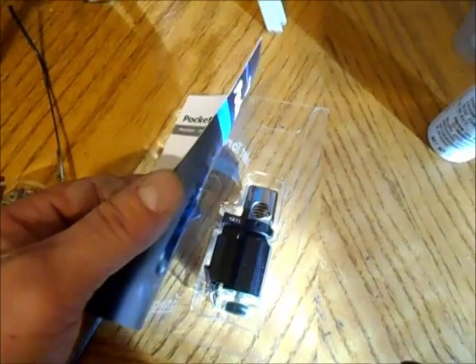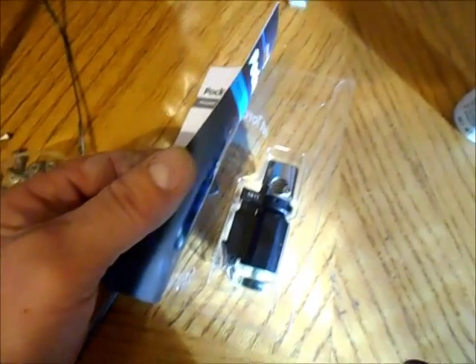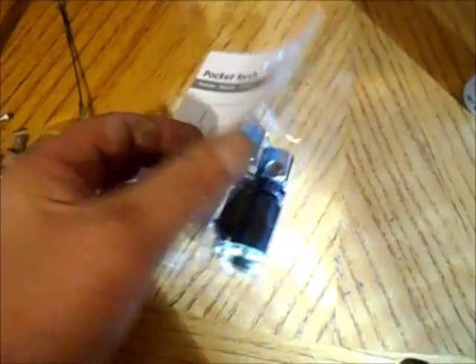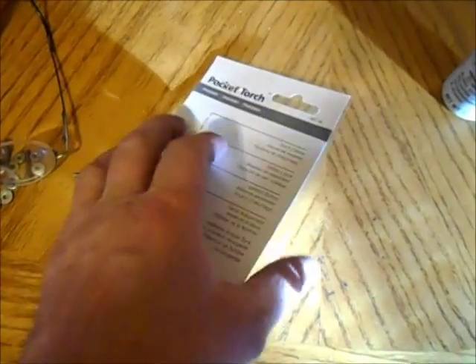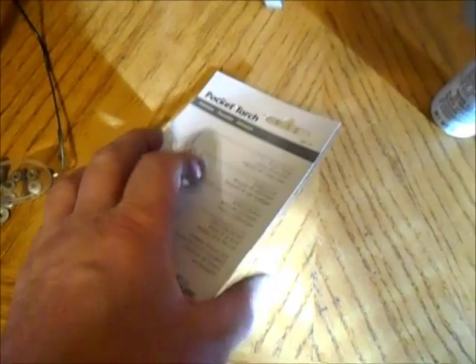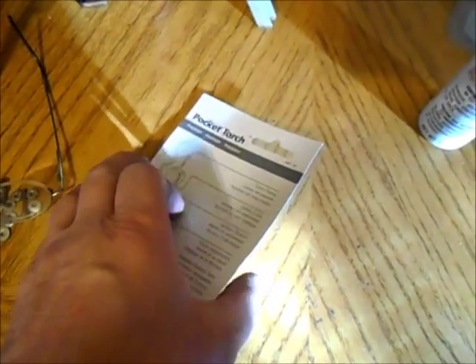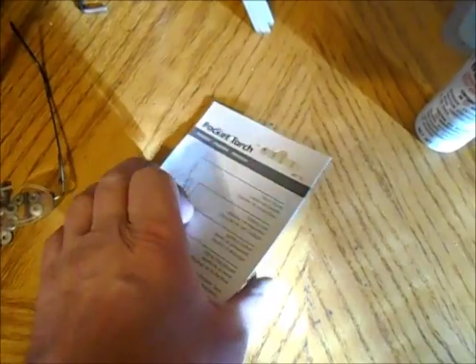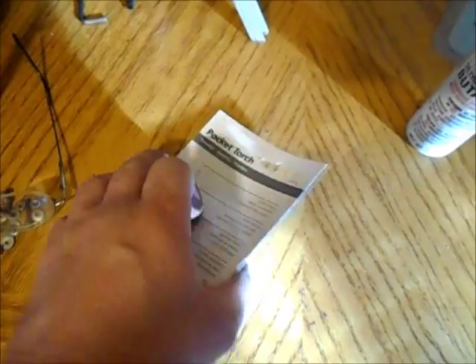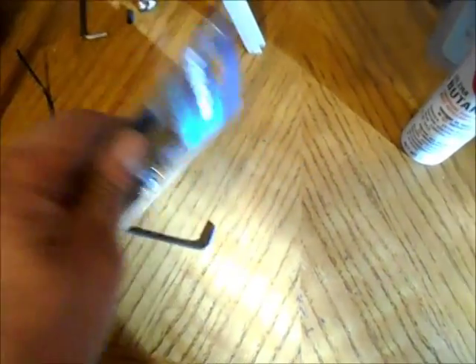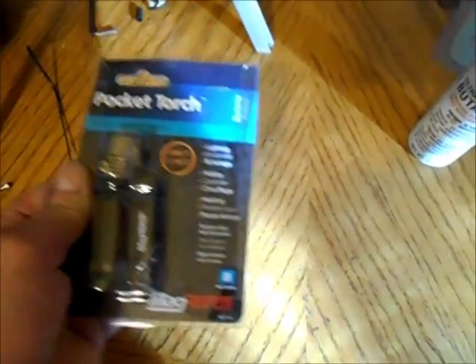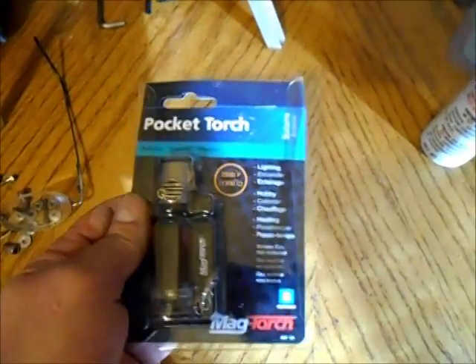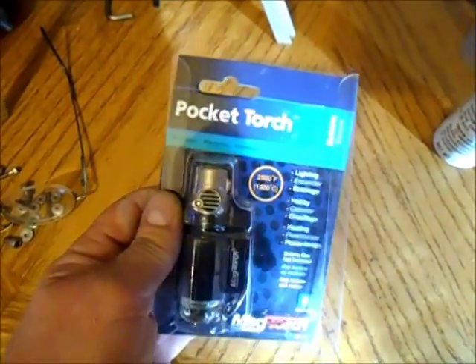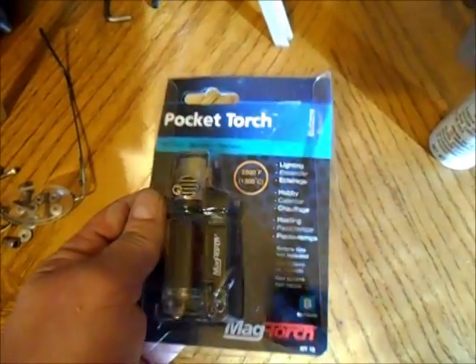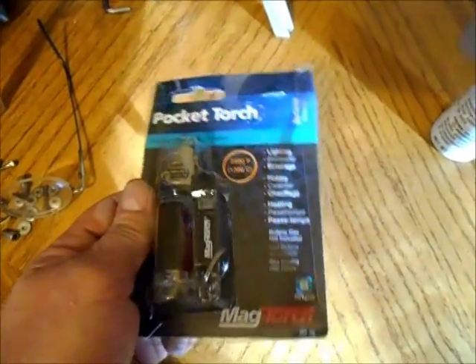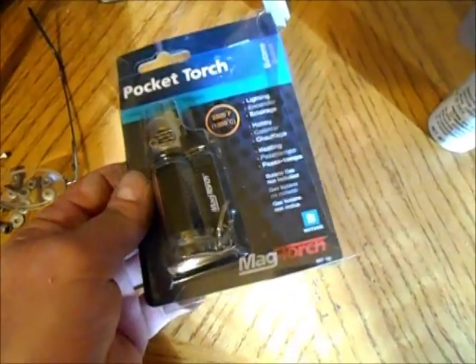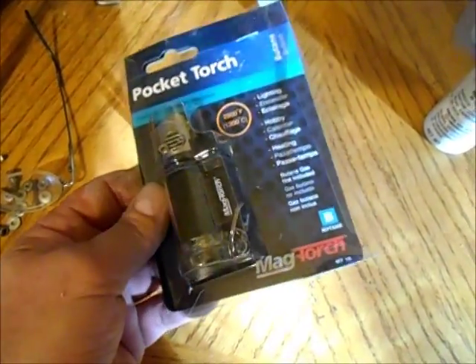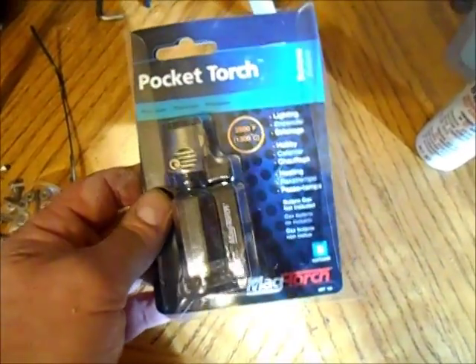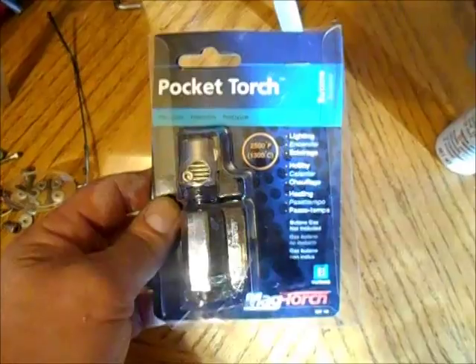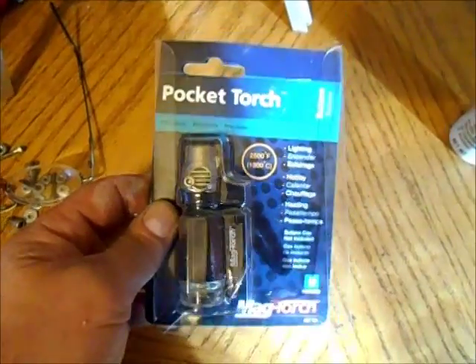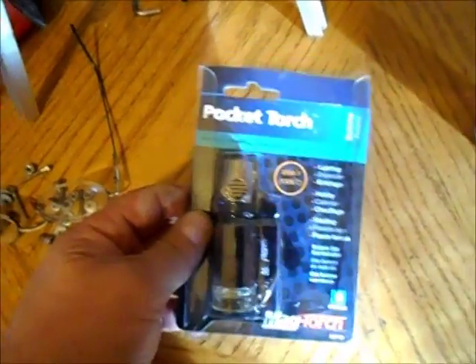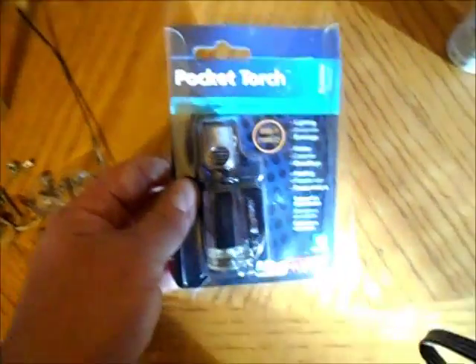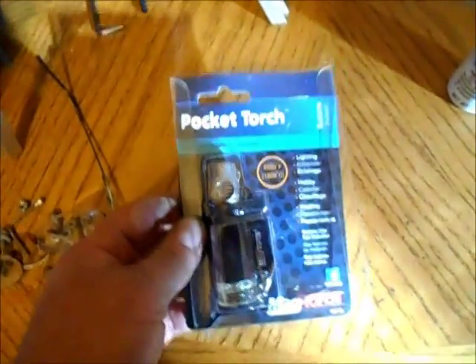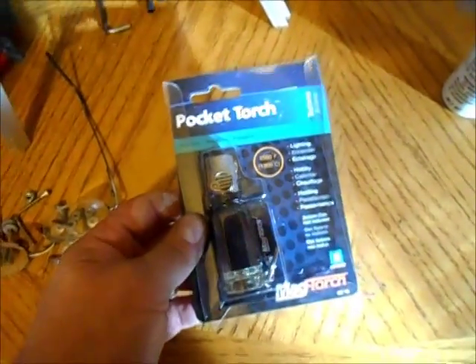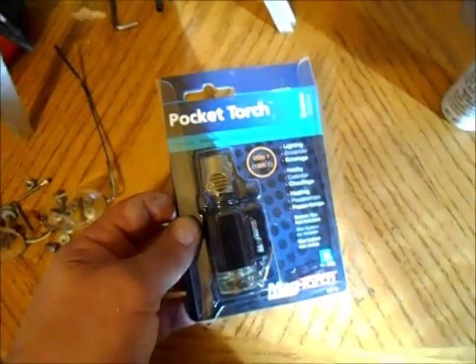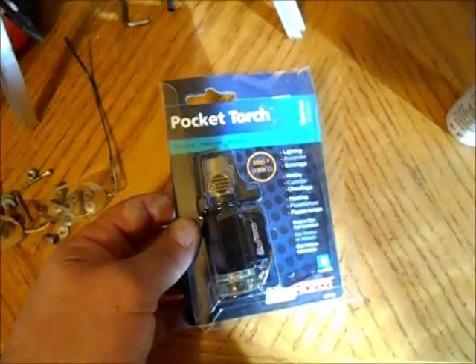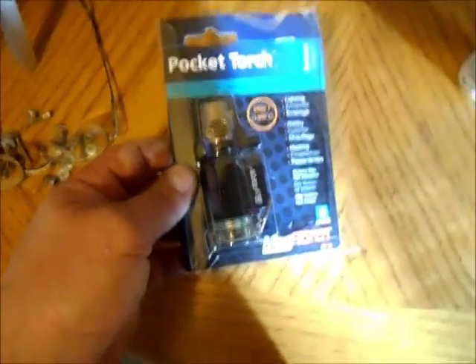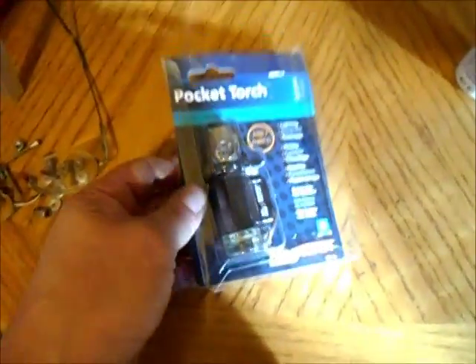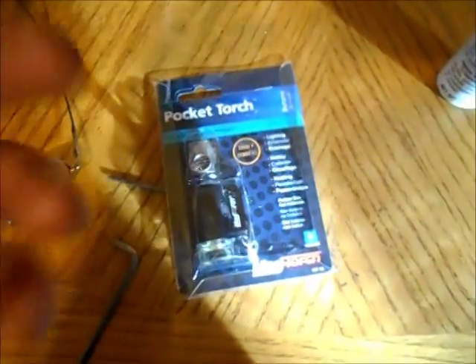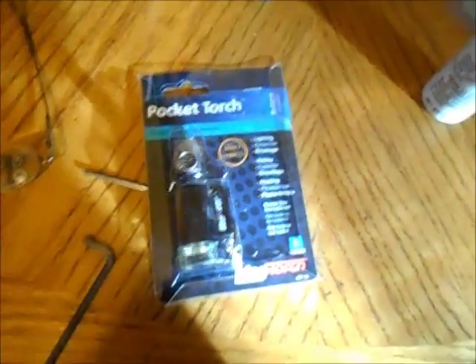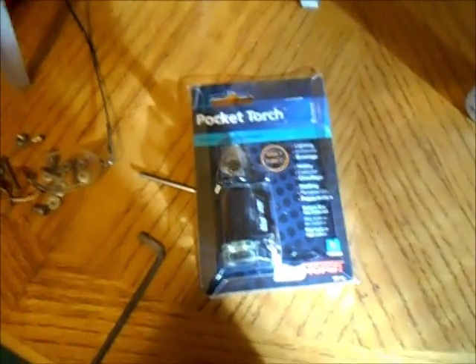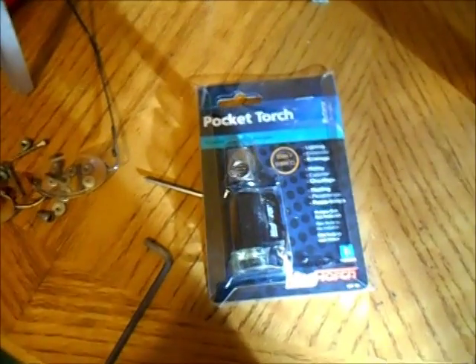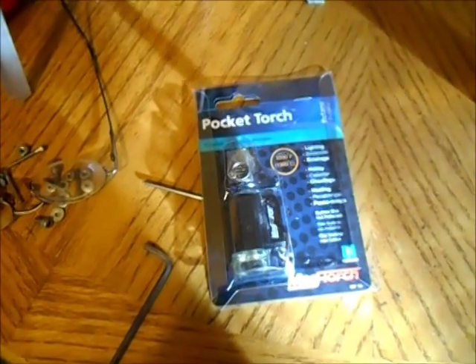You can play with all the controls all you want — the thing is a piece of crap. It's going back to Menards, and I'm not spending the extra money on the other torches they have there either, because they might not work either. Don't waste your money on them.